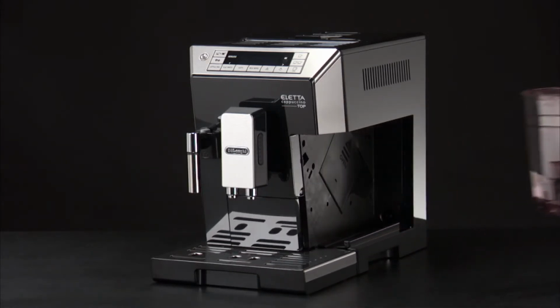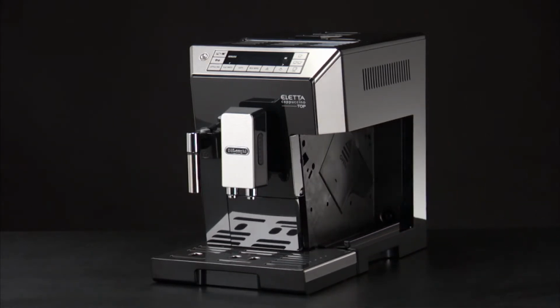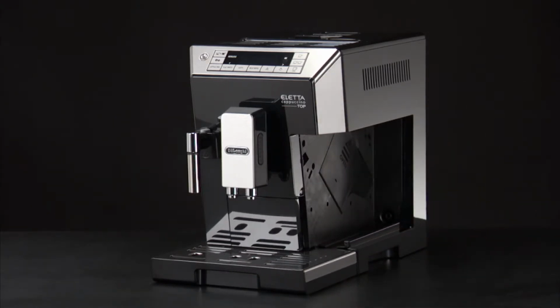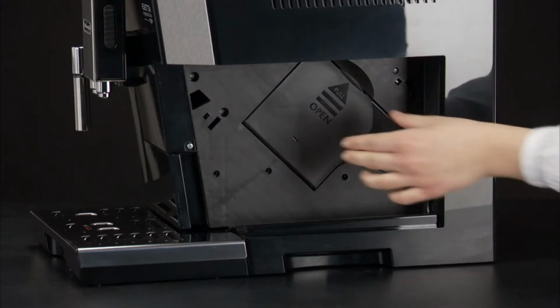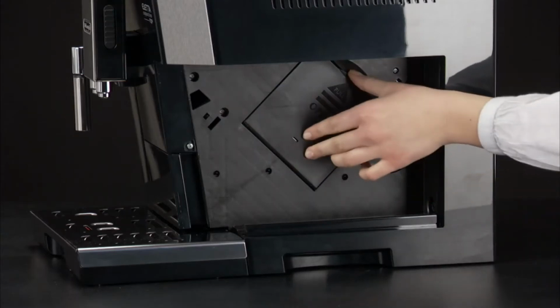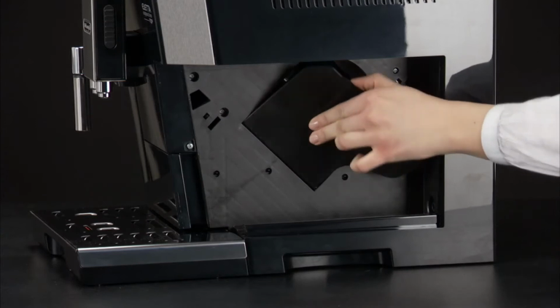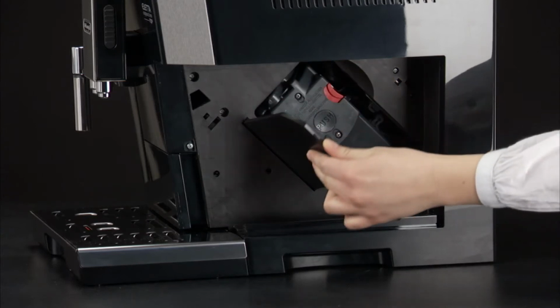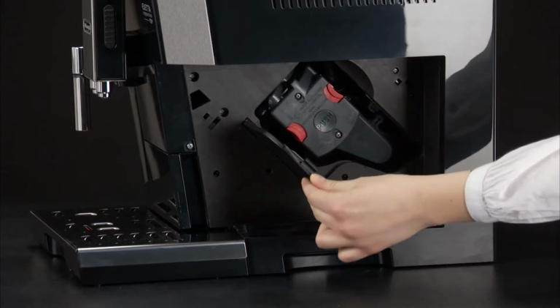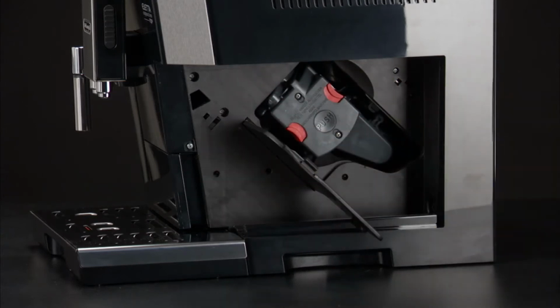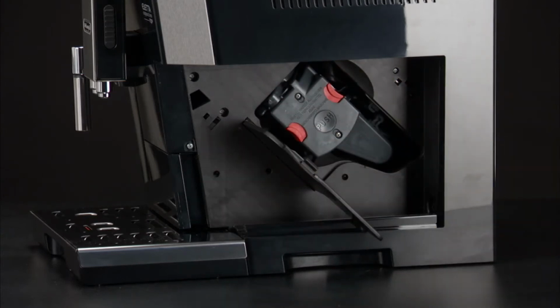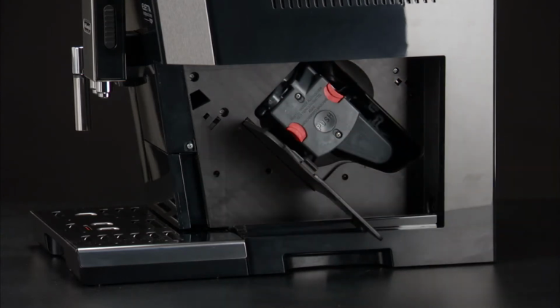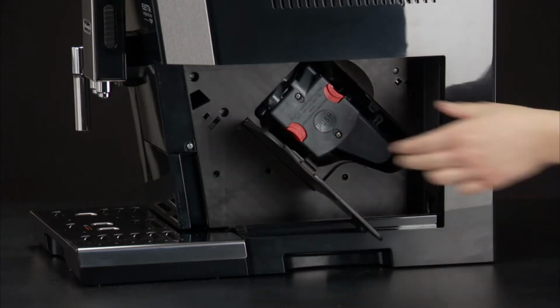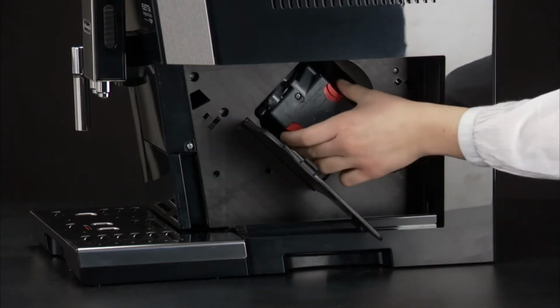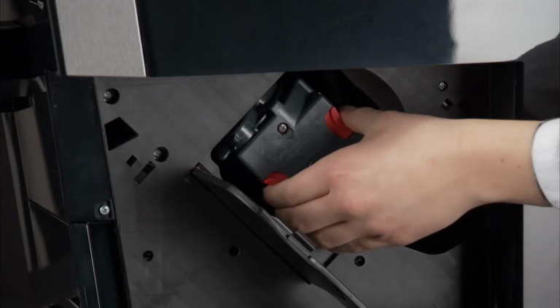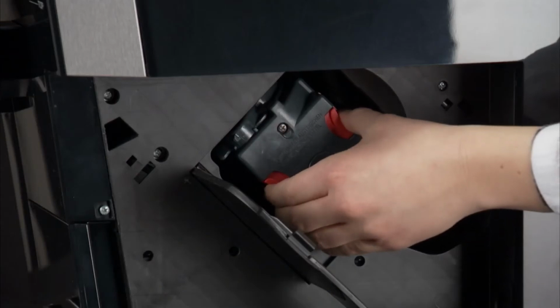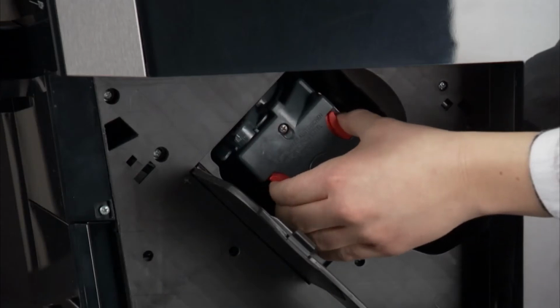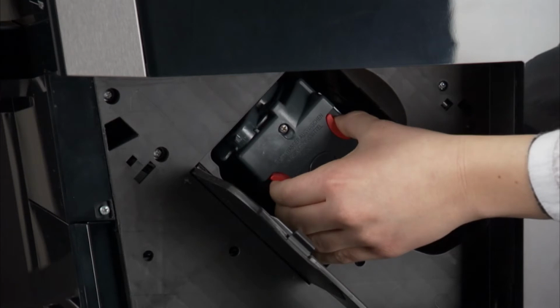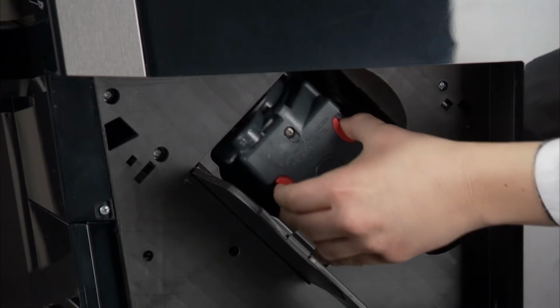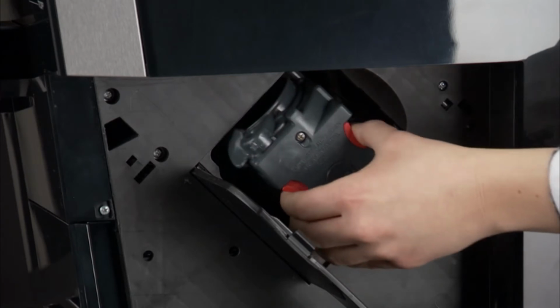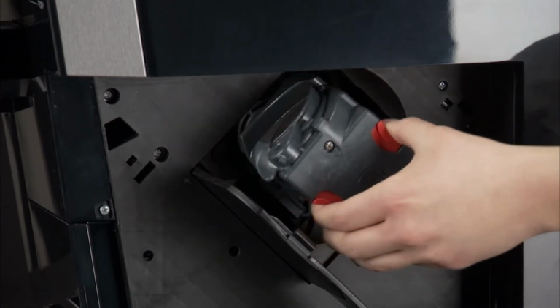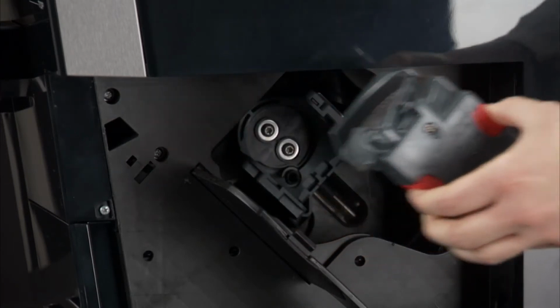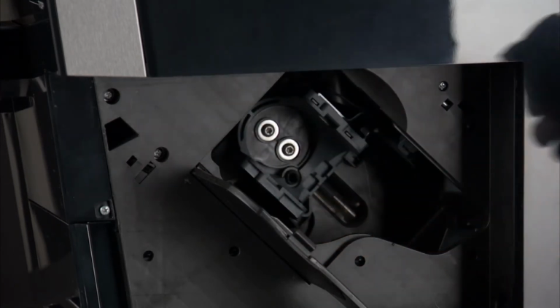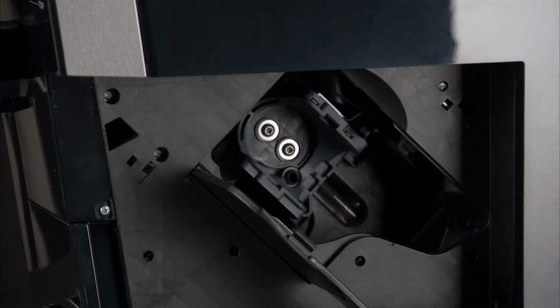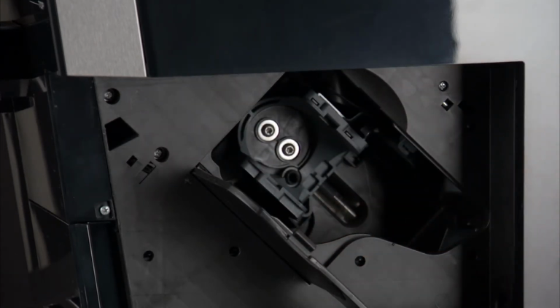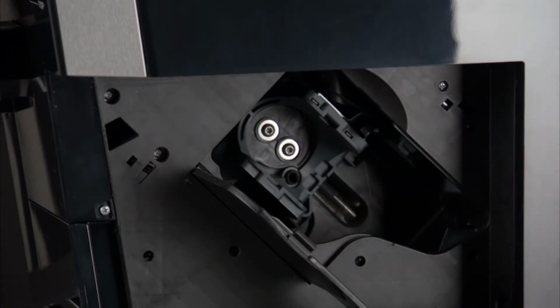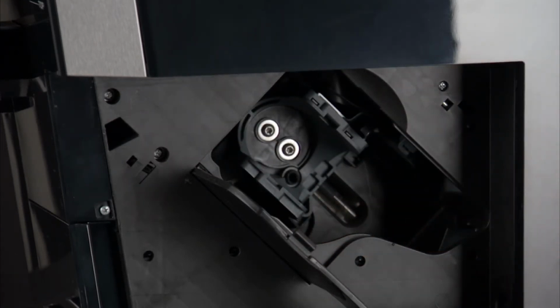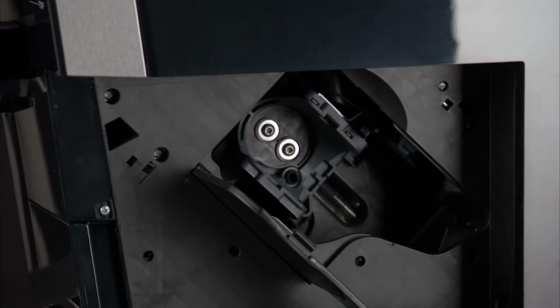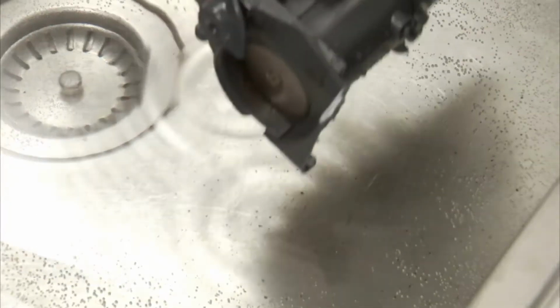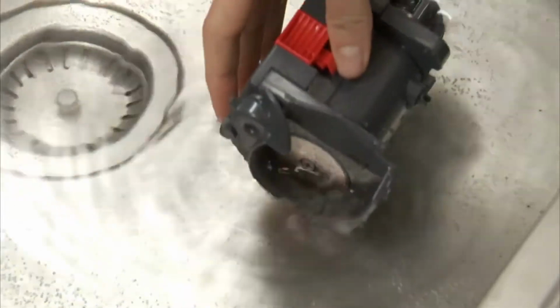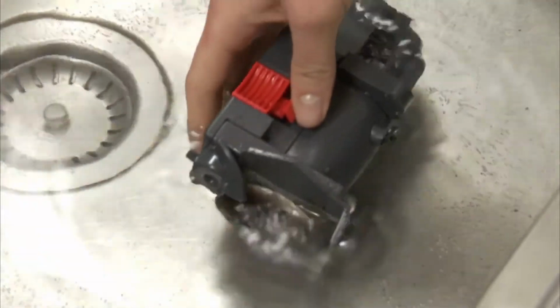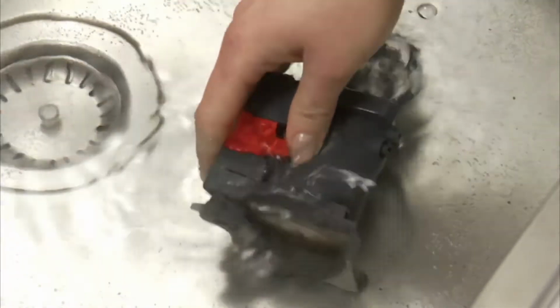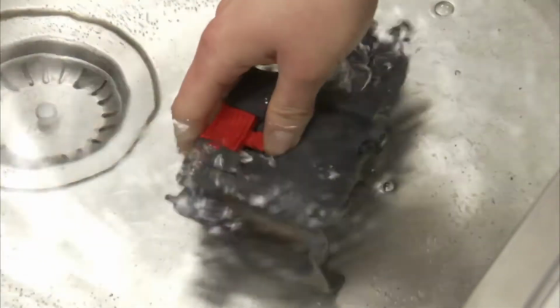Open the infuser door on the right side of the appliance. Press the two red release buttons inwards and at the same time pull the infuser outwards. Soak the infuser in water for about 5 minutes.